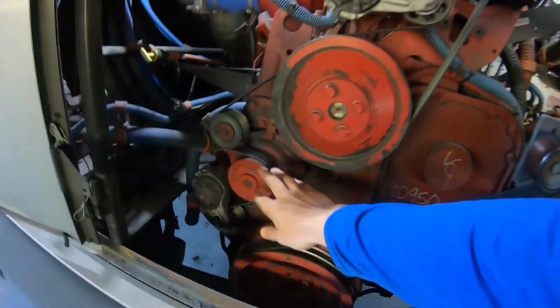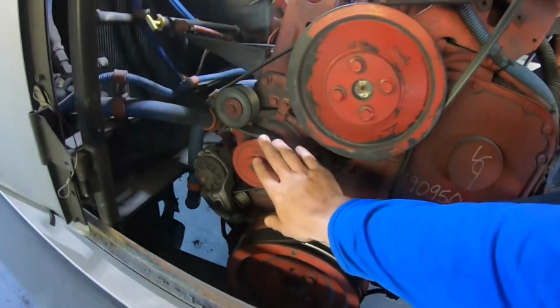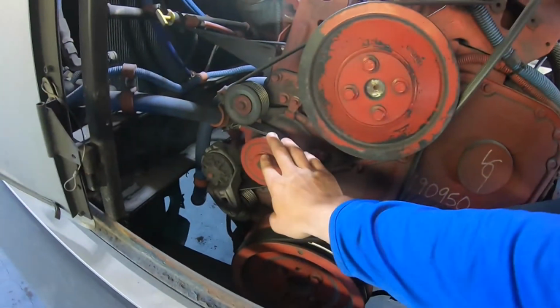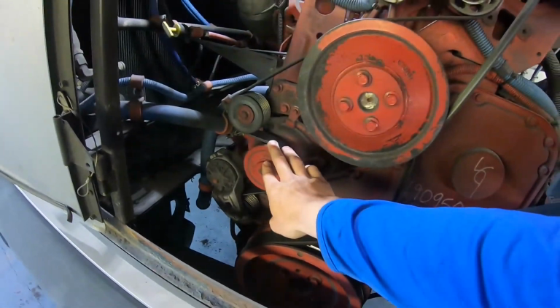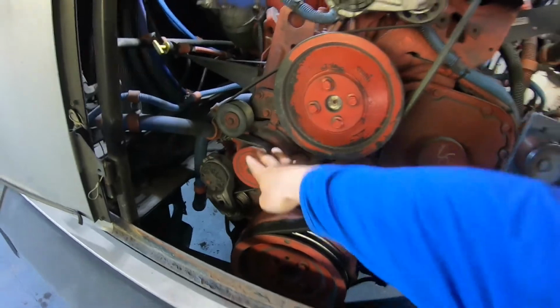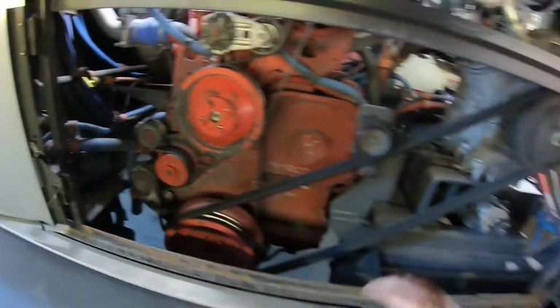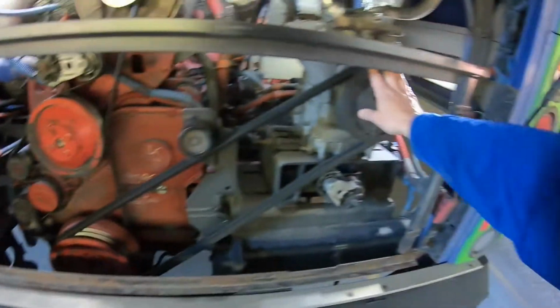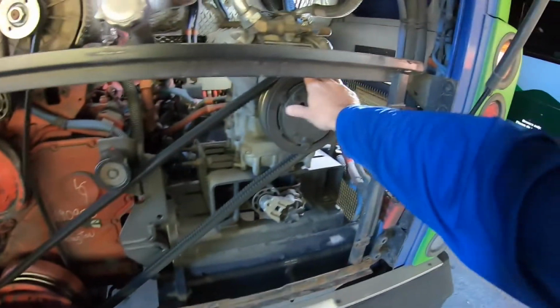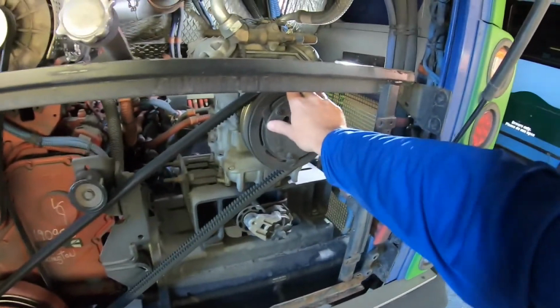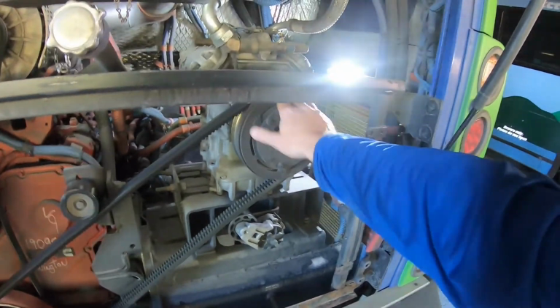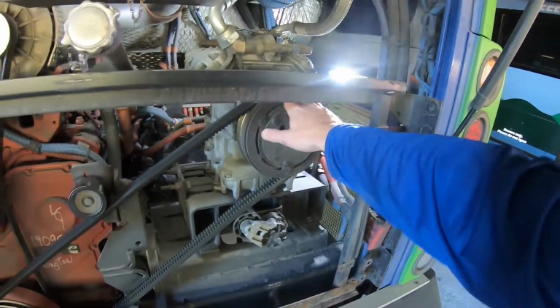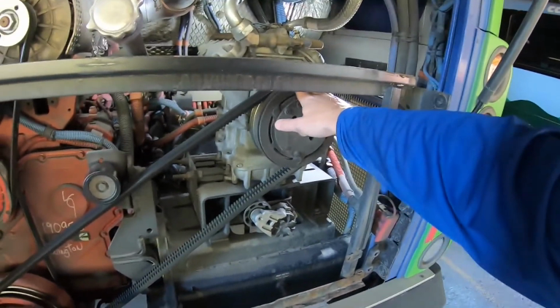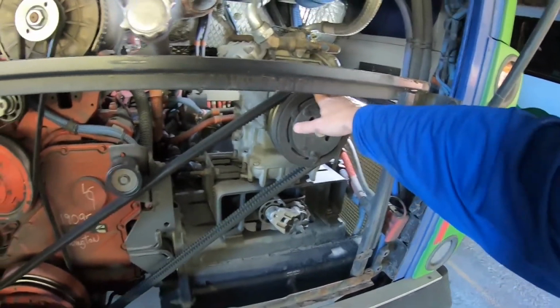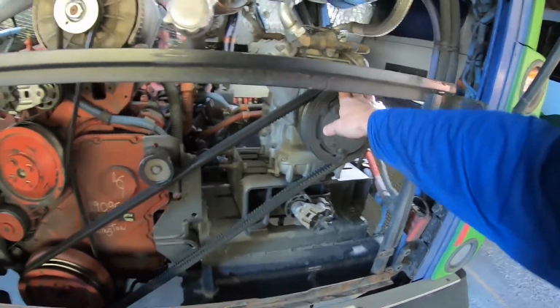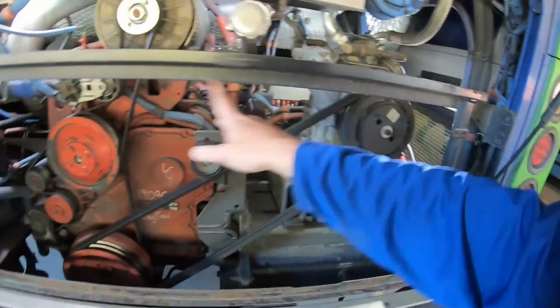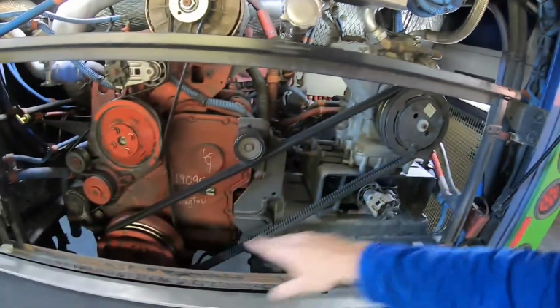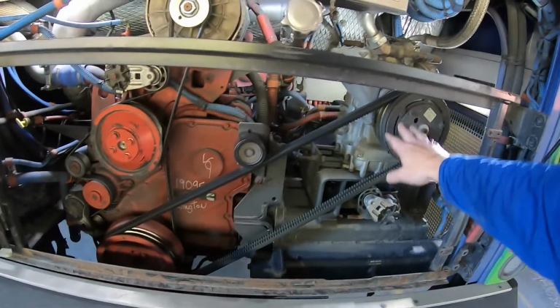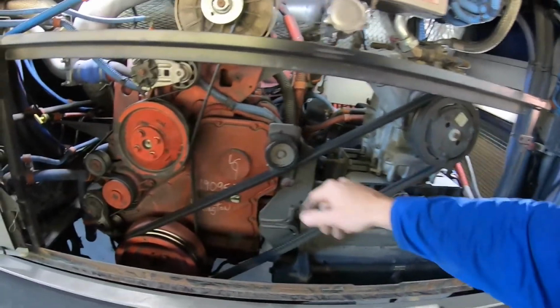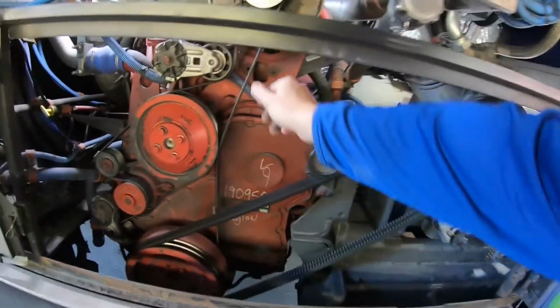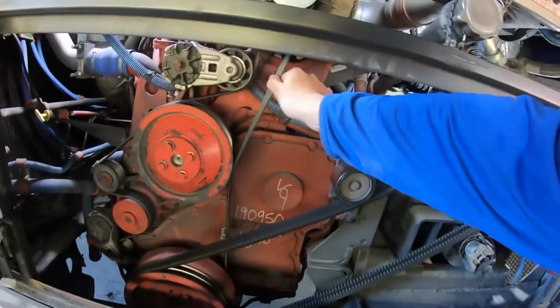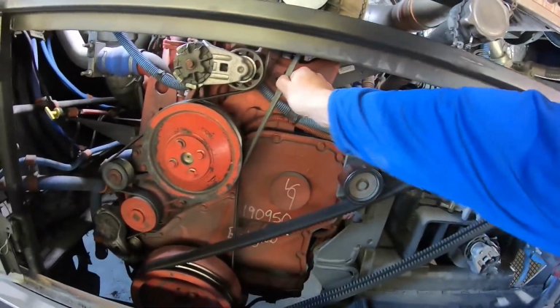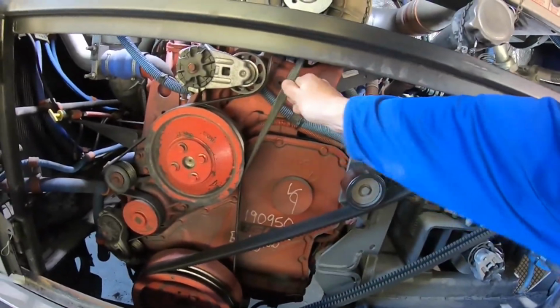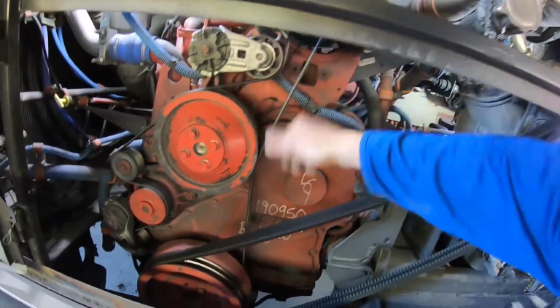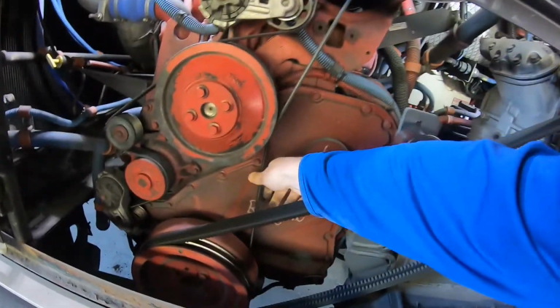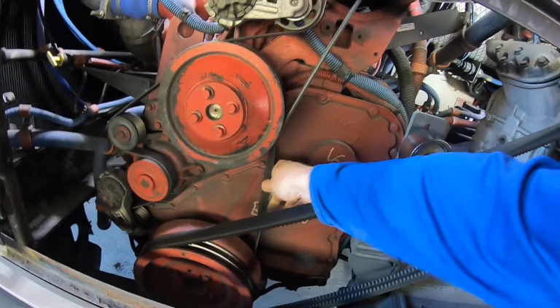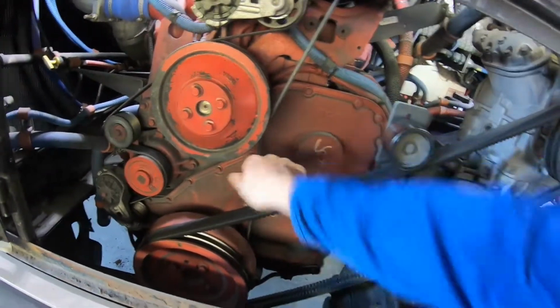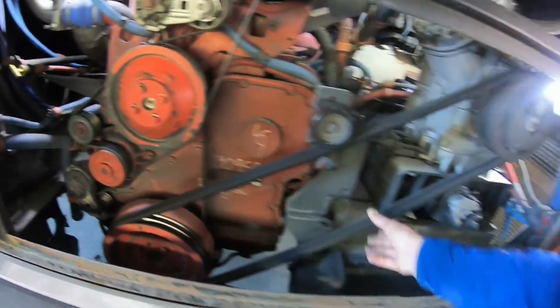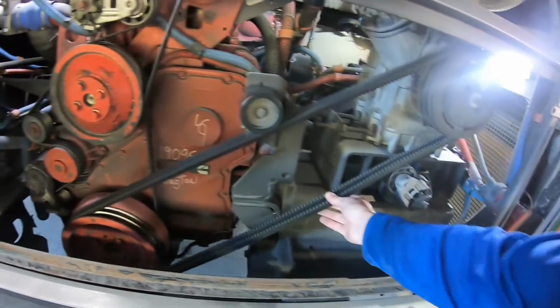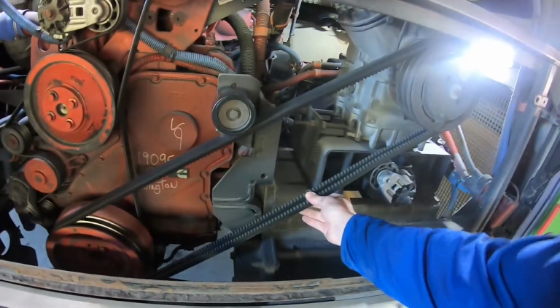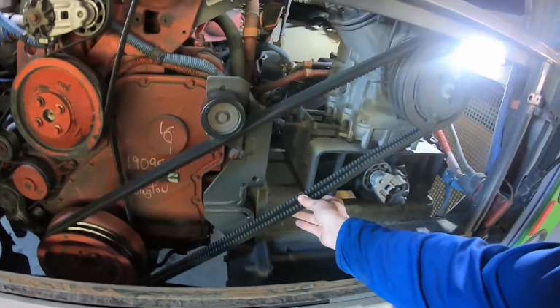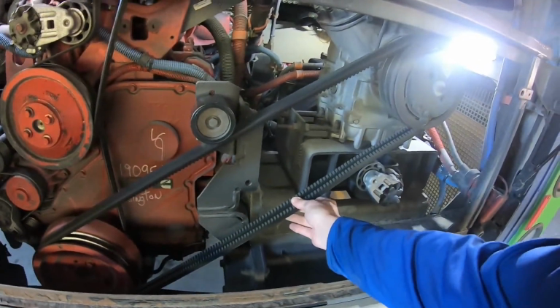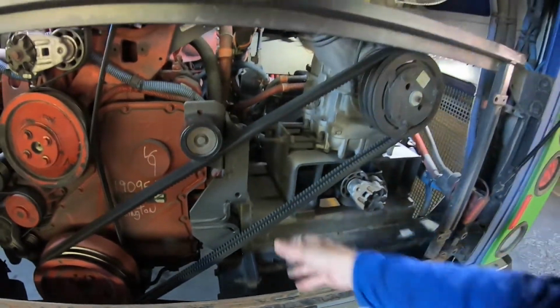The water pump is secure and not leaking. The air compressor is secure and not leaking. All three of these are belt driven. Check the belts to make sure there's no more than three quarters of an inch play, and they're not frayed, cracked, or broken.